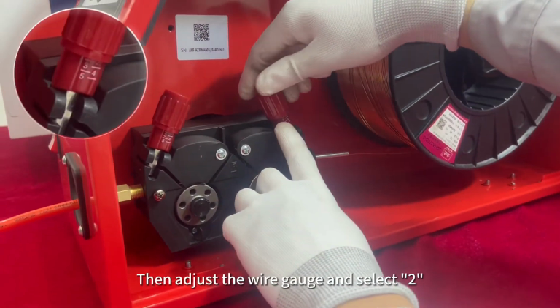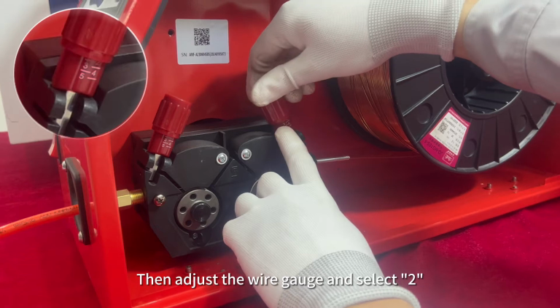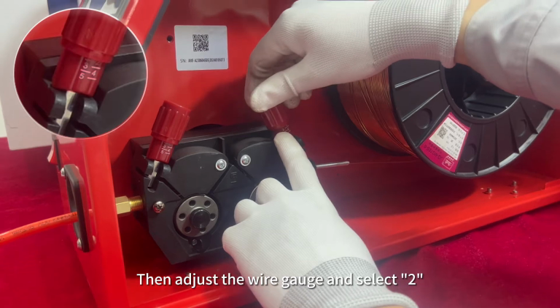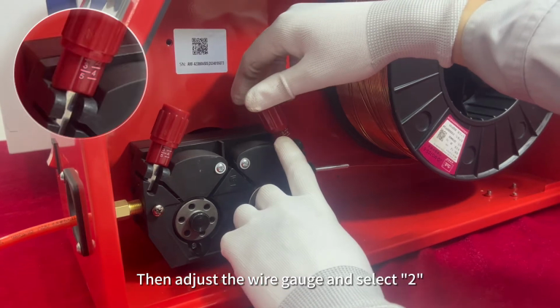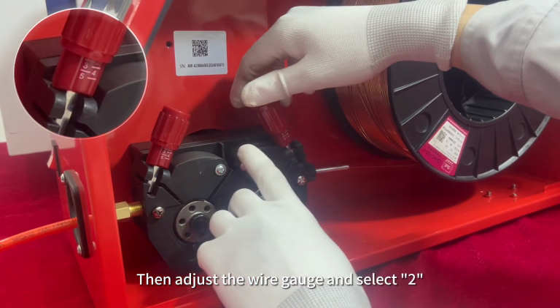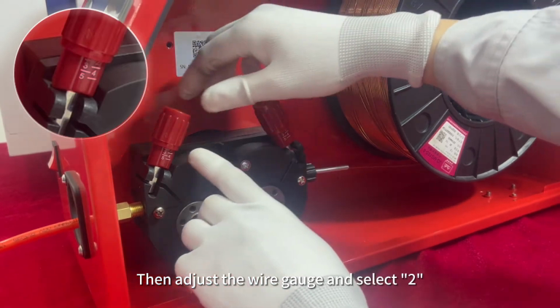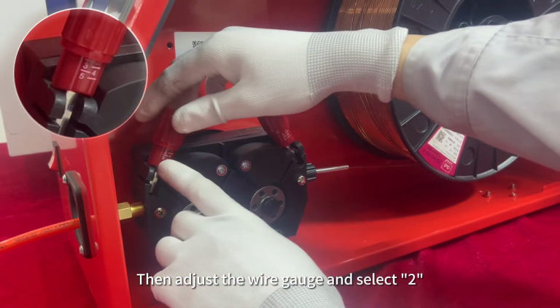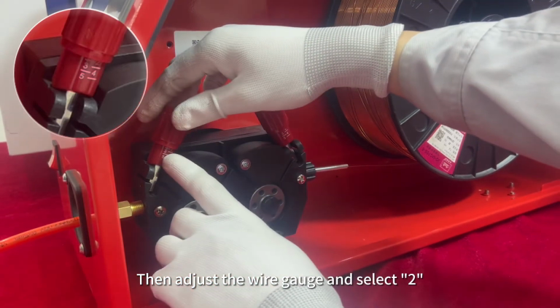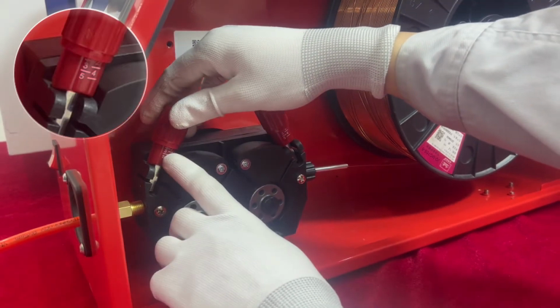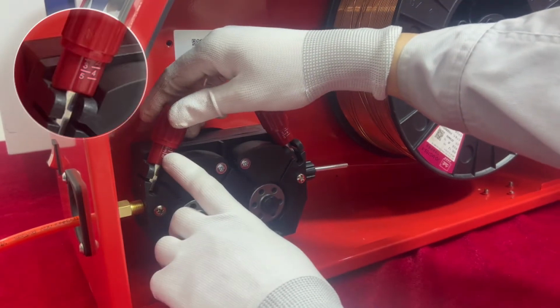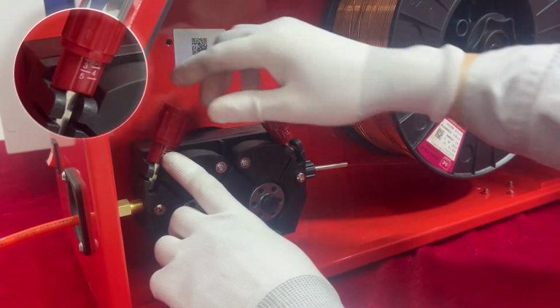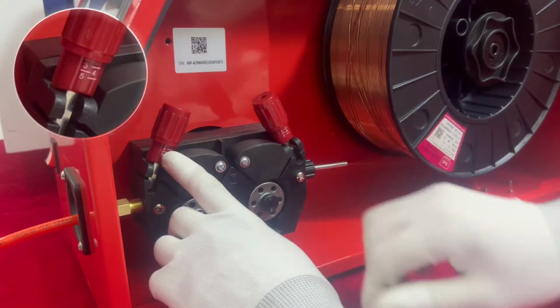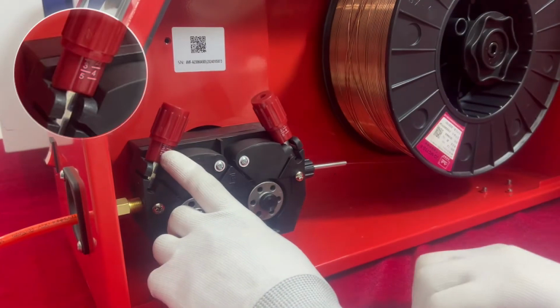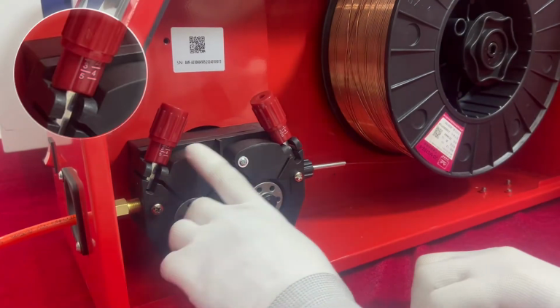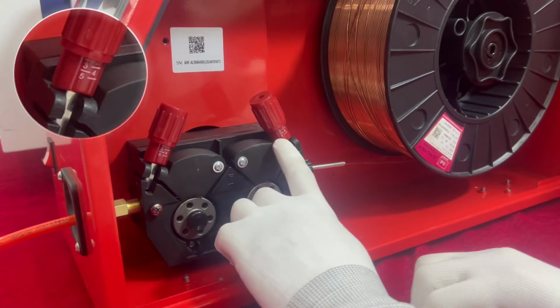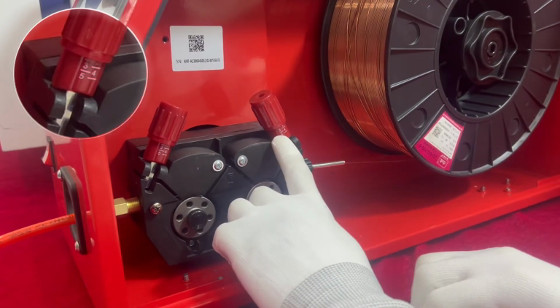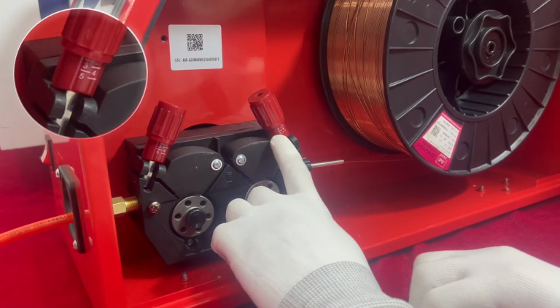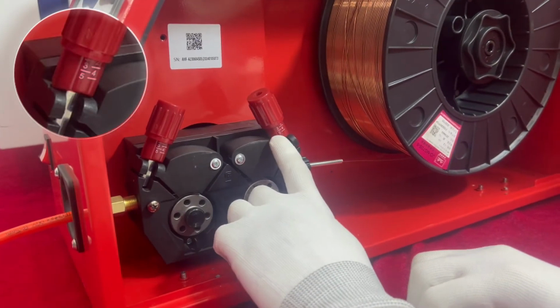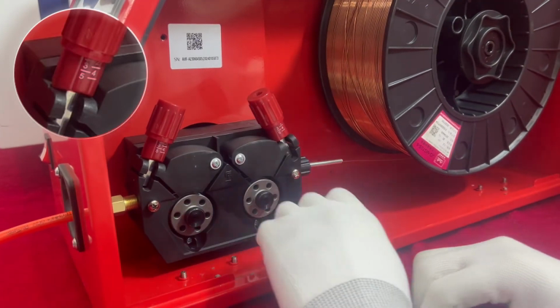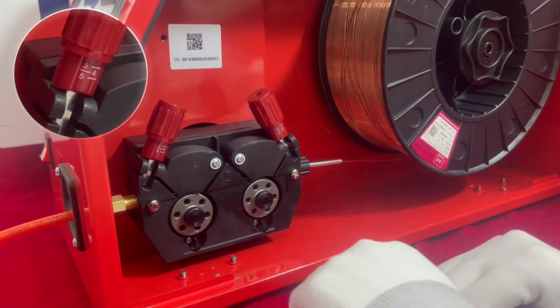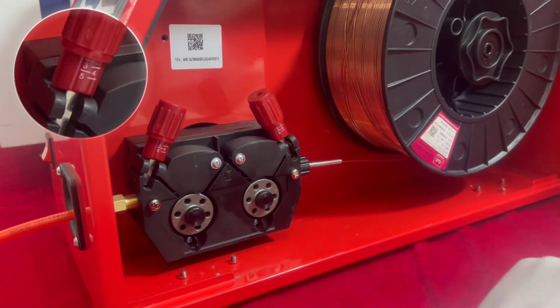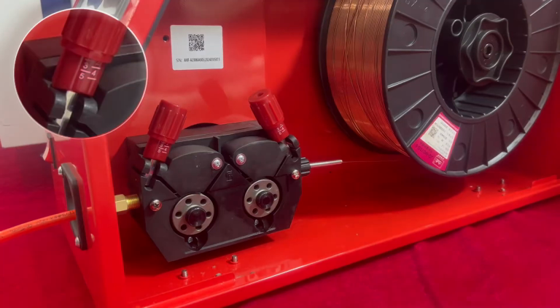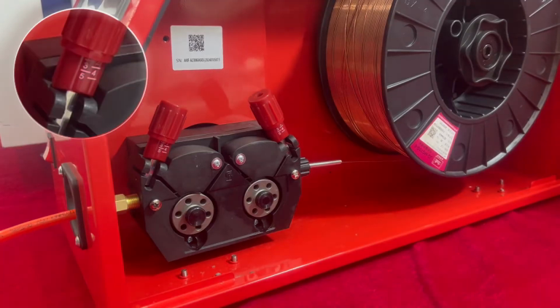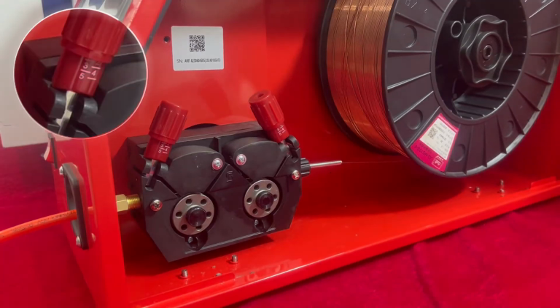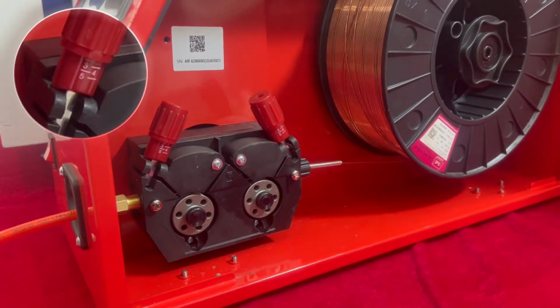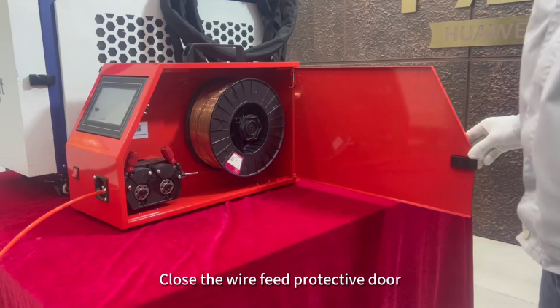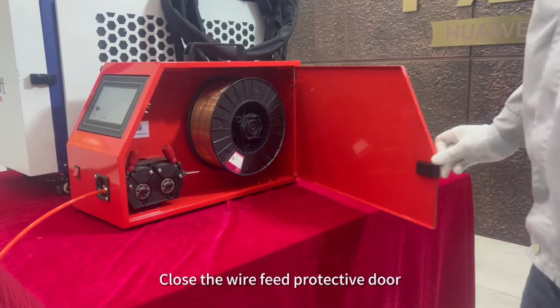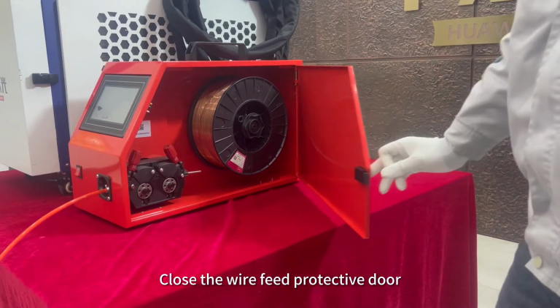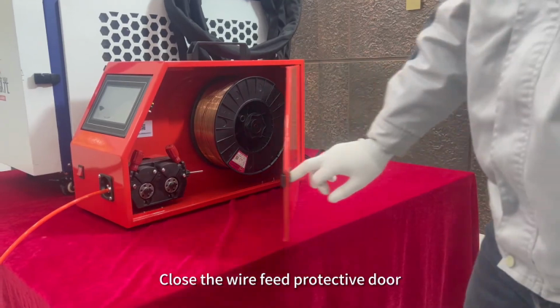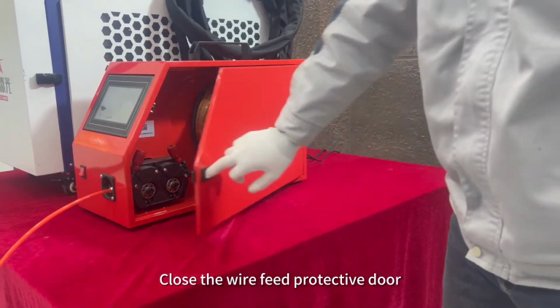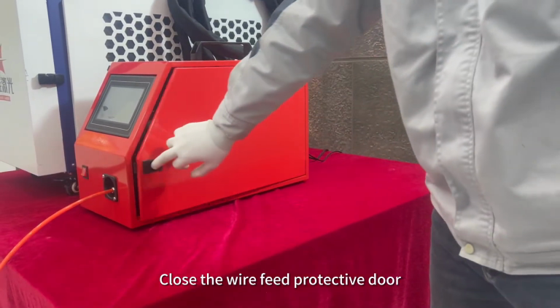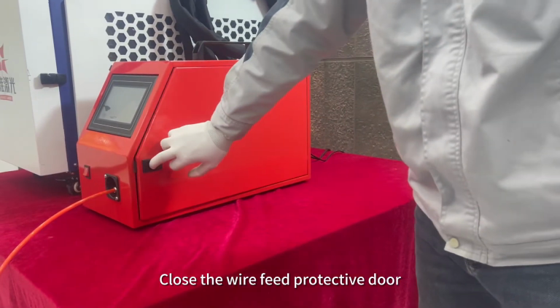Manually feed wire into the wire feed tube. Push up the red handle and tighten the wire feed pressure wheel. Then adjust the wire gauge and select 2.